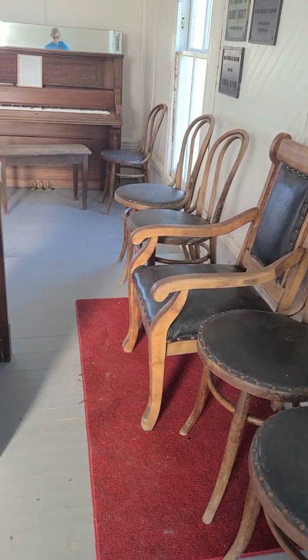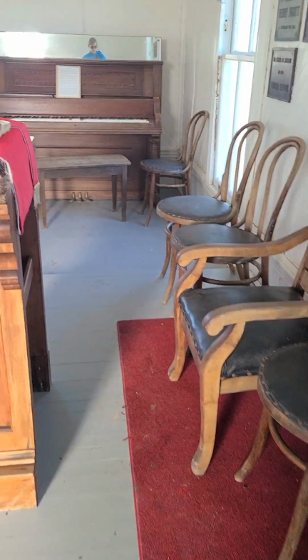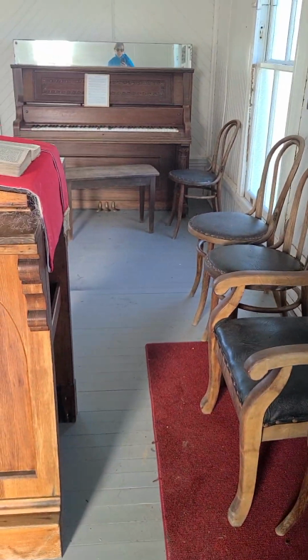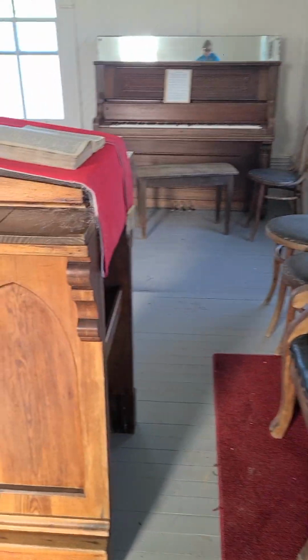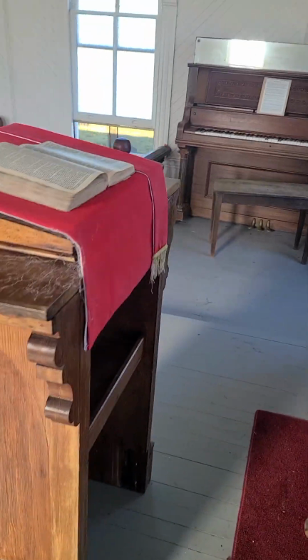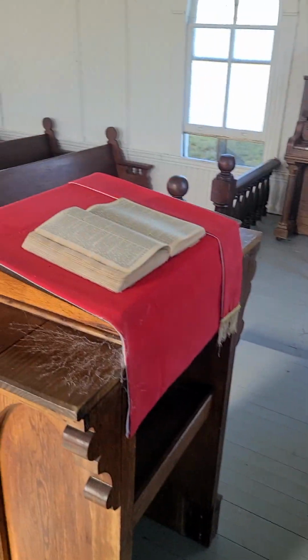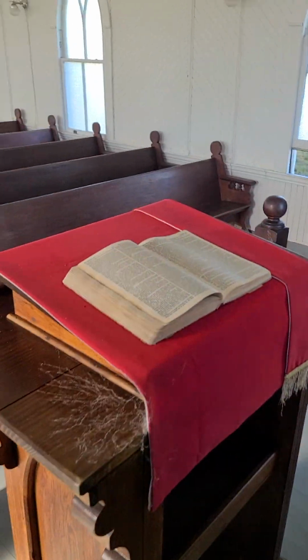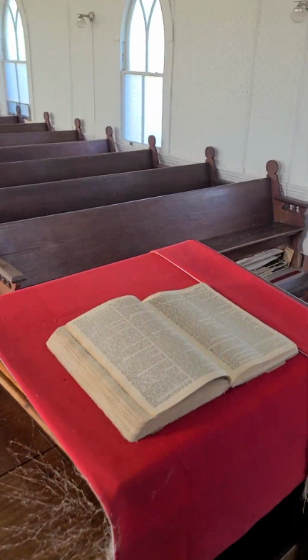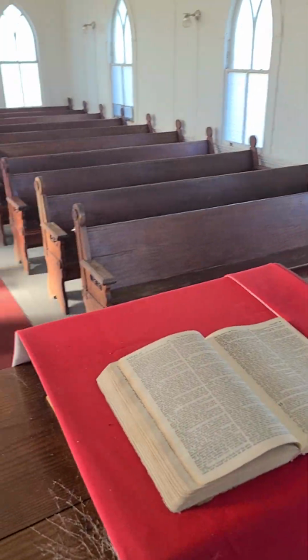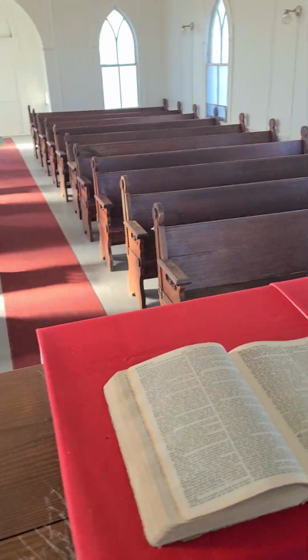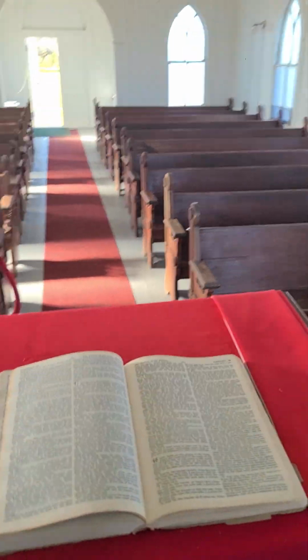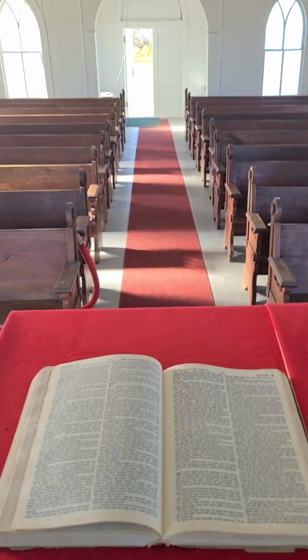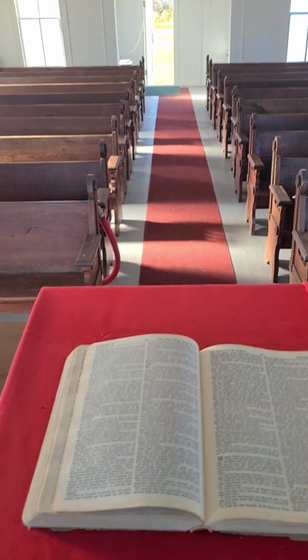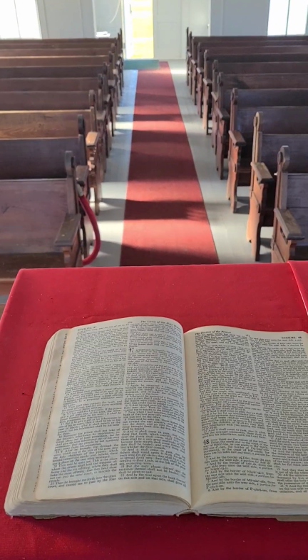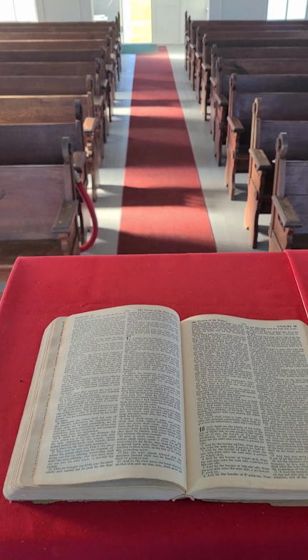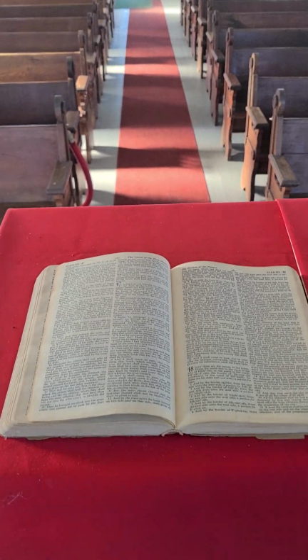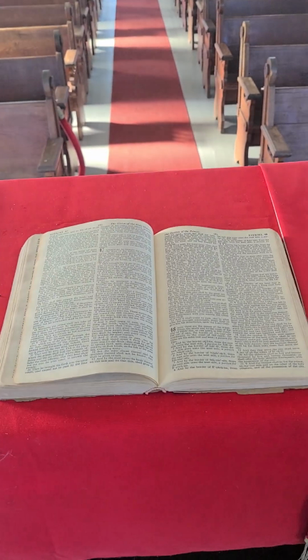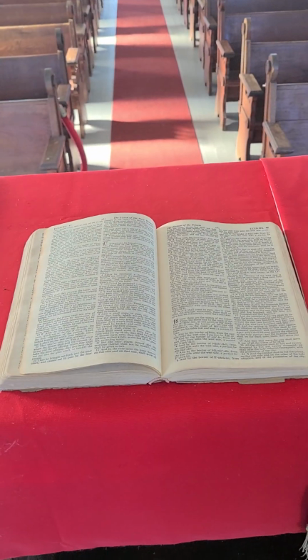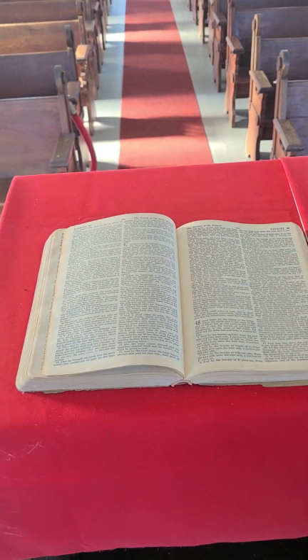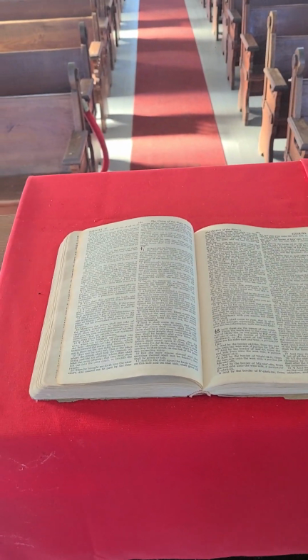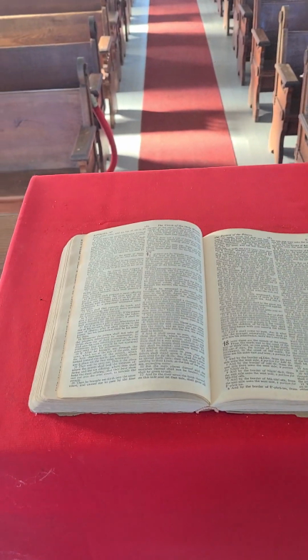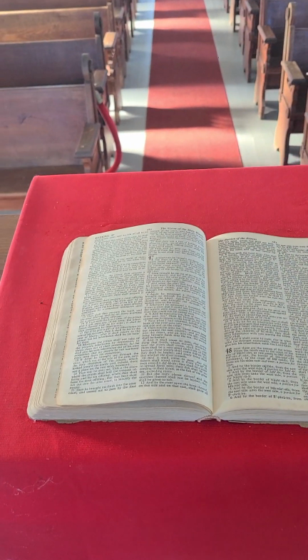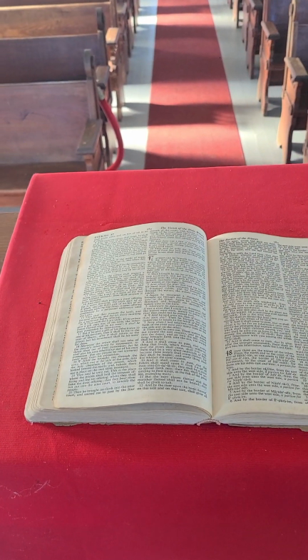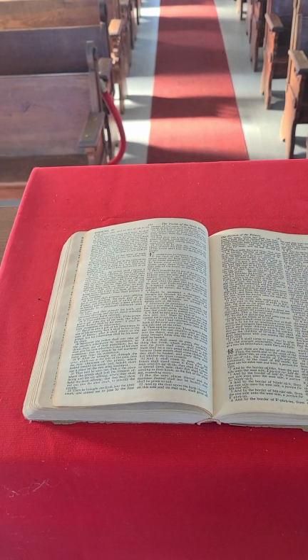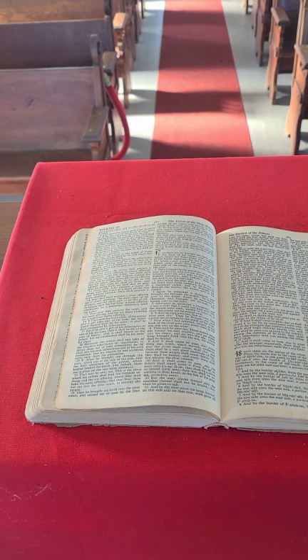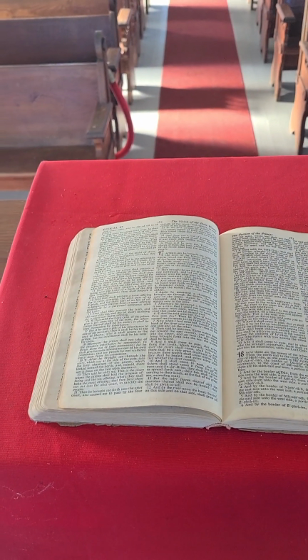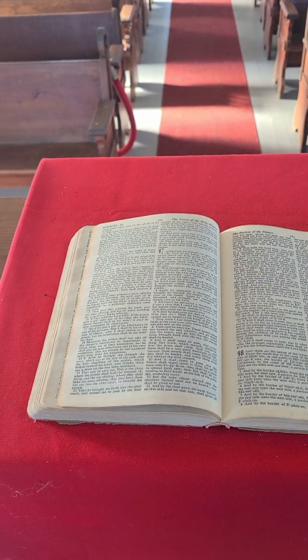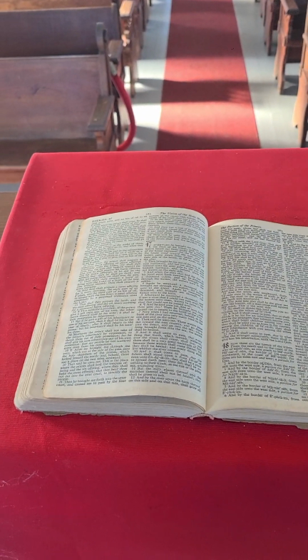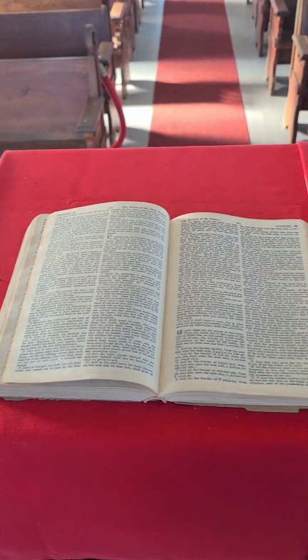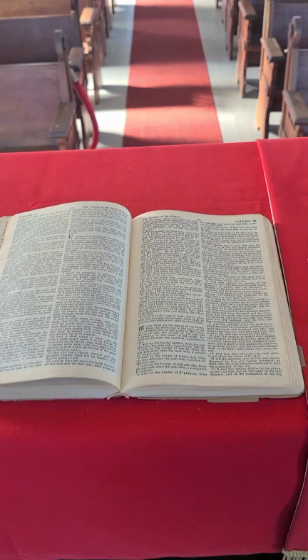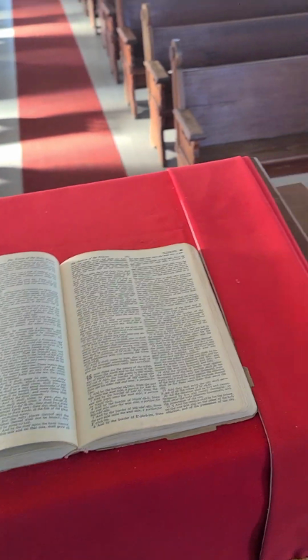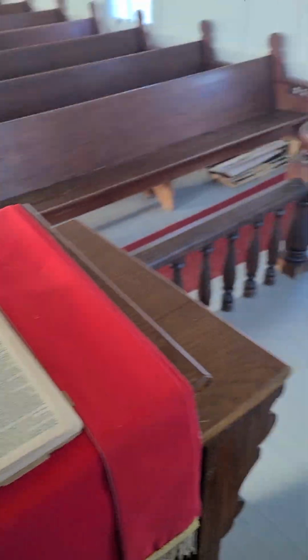And if you were the preacher, you'd be up here at the pulpit. Let's see what the preacher's talking about — Ezekiel, either chapter 47 or 48.